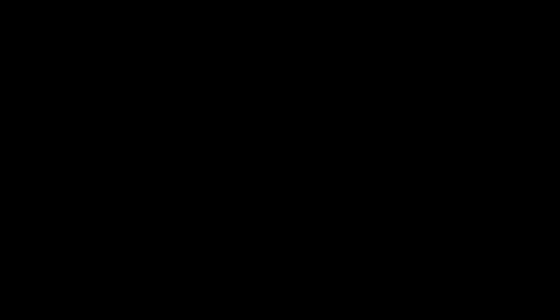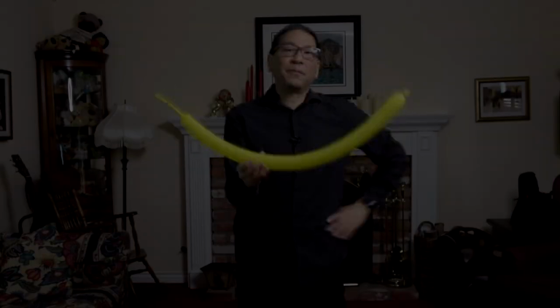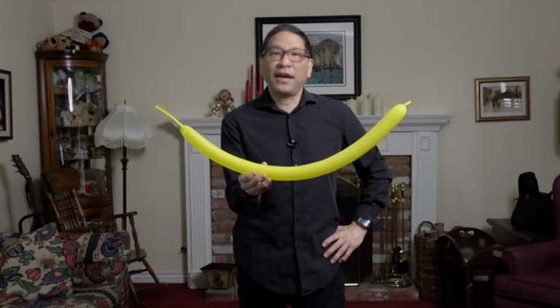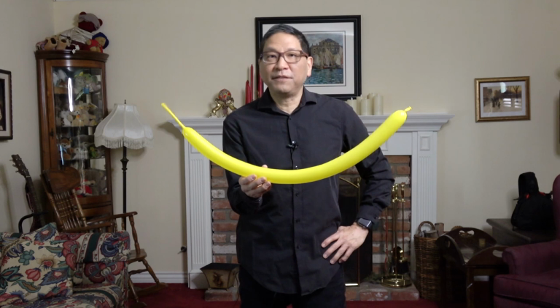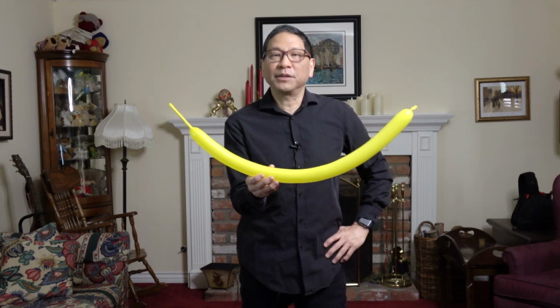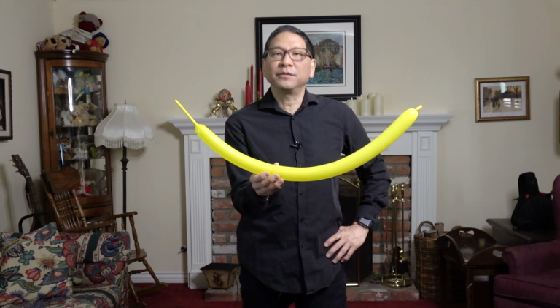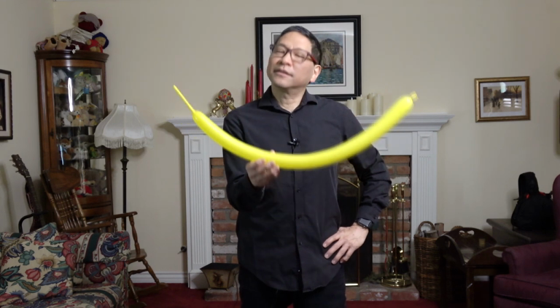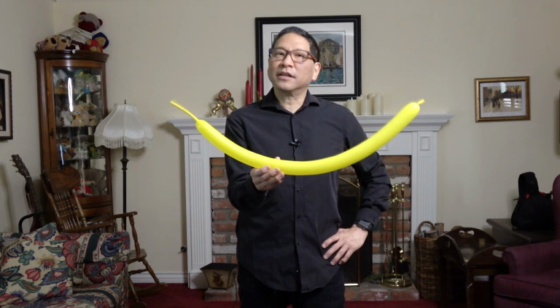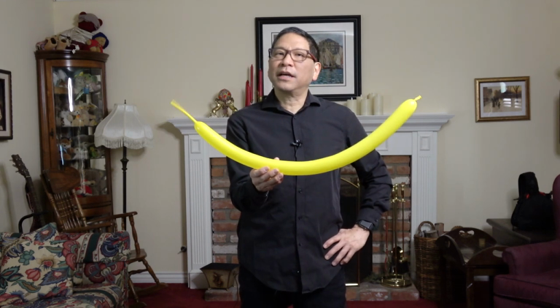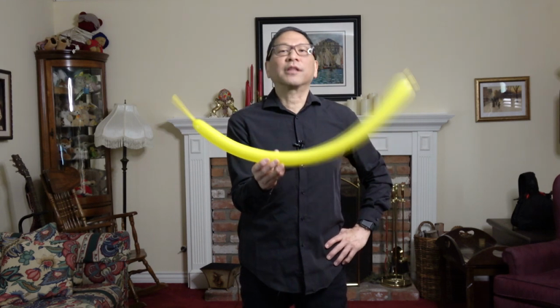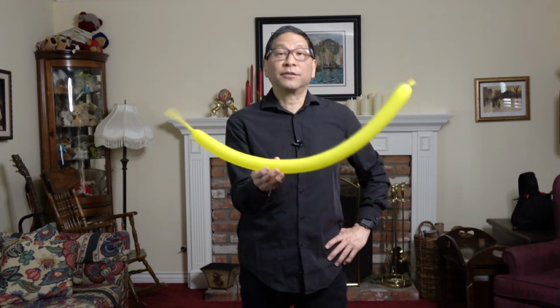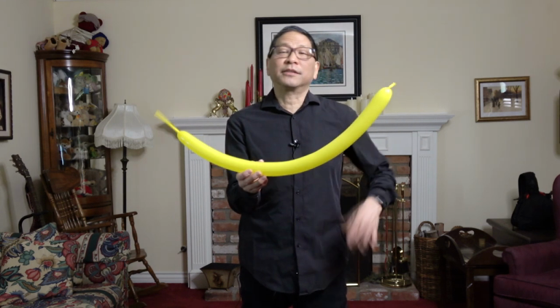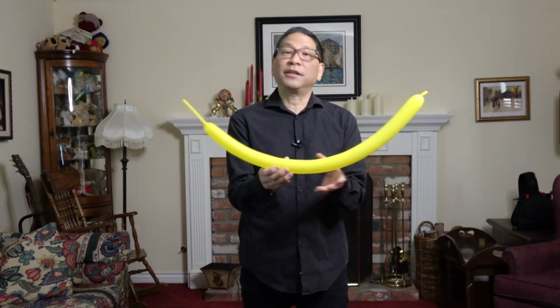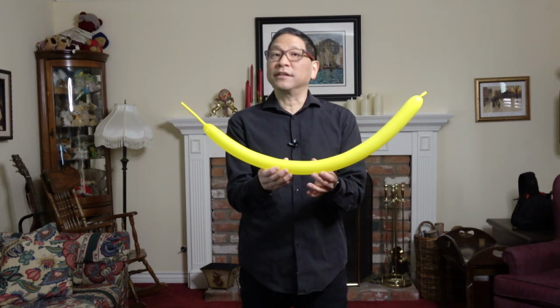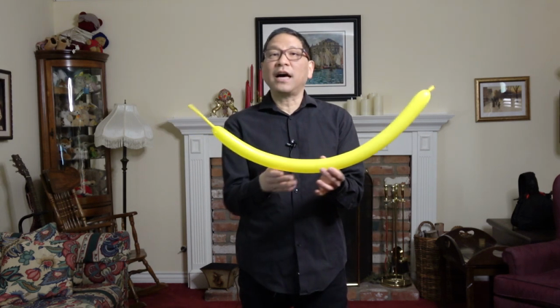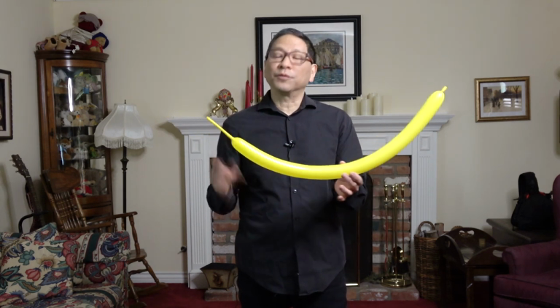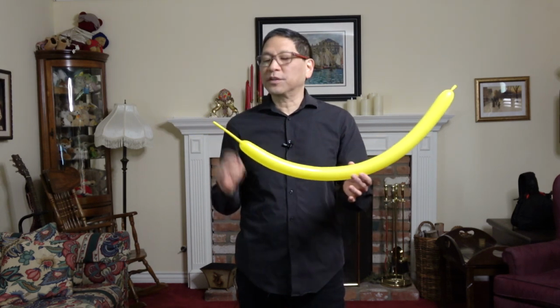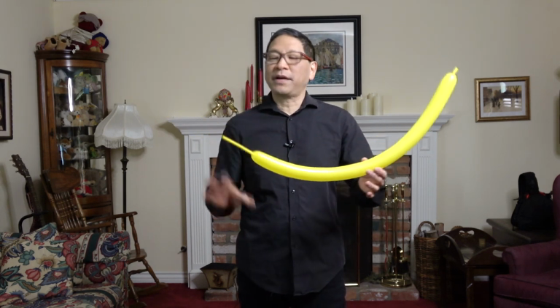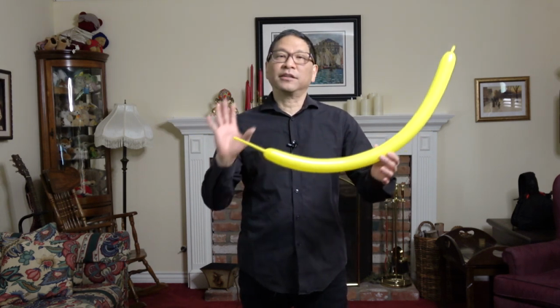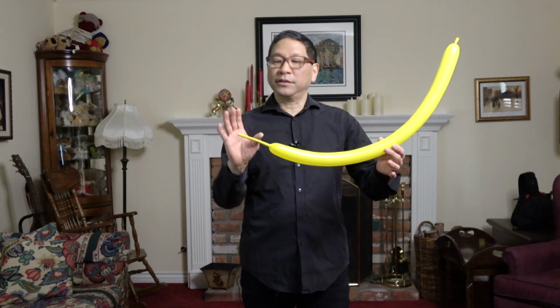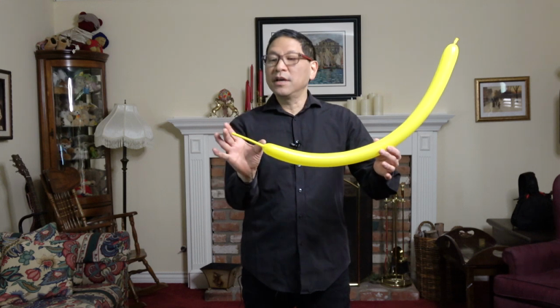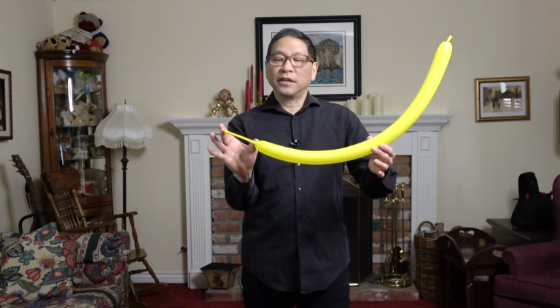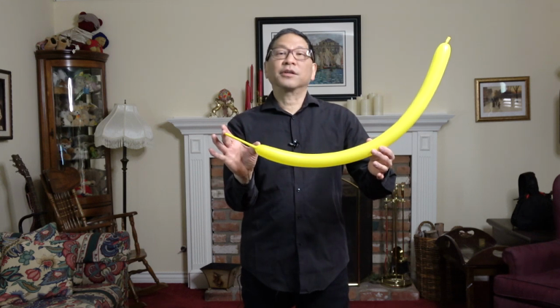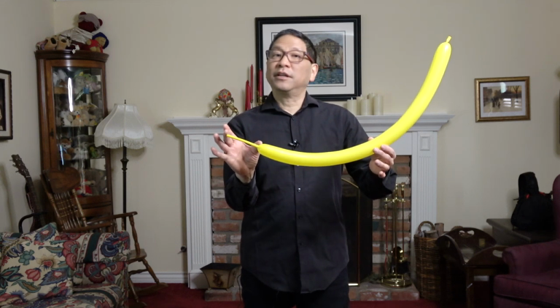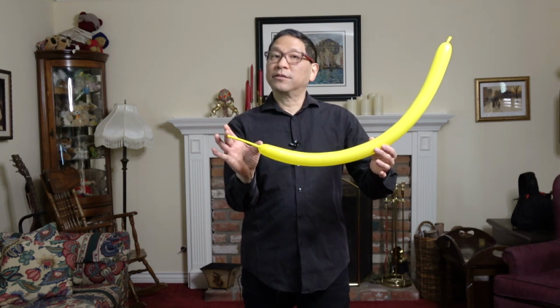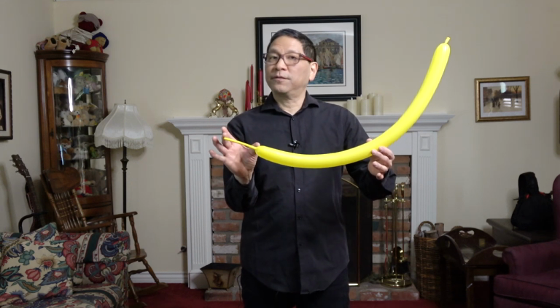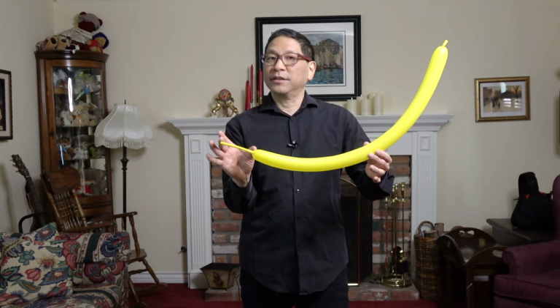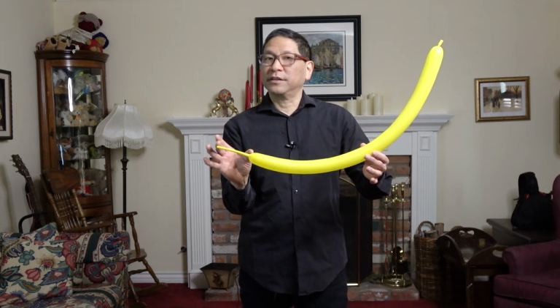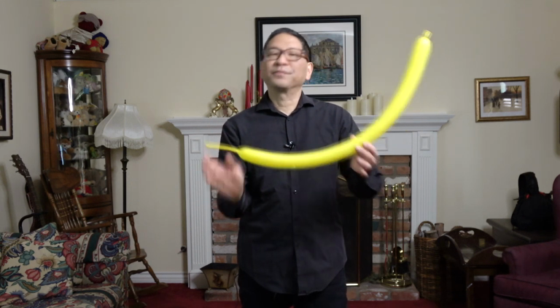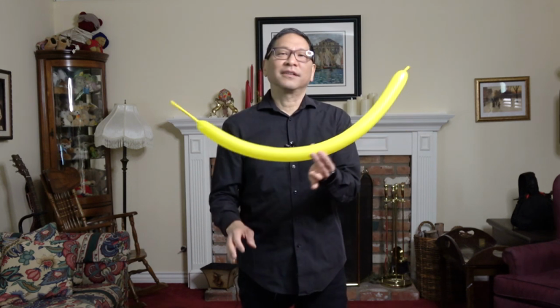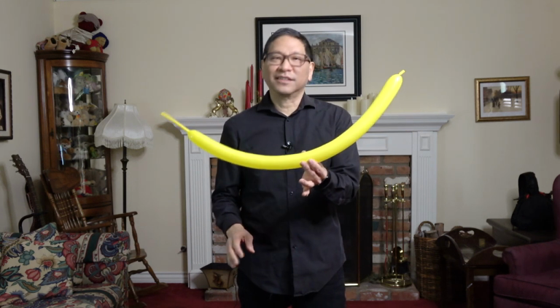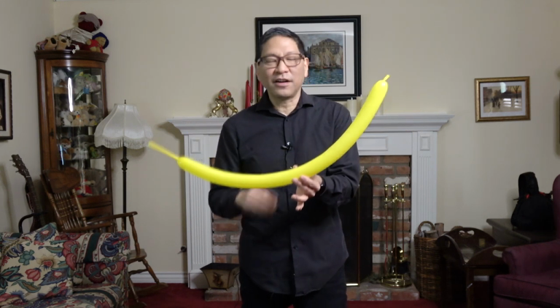Here's how to make a fish balloon. It's fairly complex with a lot of twists, so you're going to need a lot of room for expansion in your balloon — about three to four inches here. Let's get started.